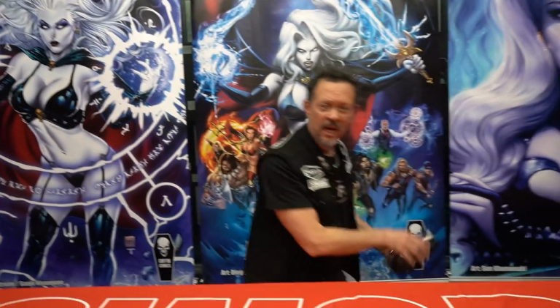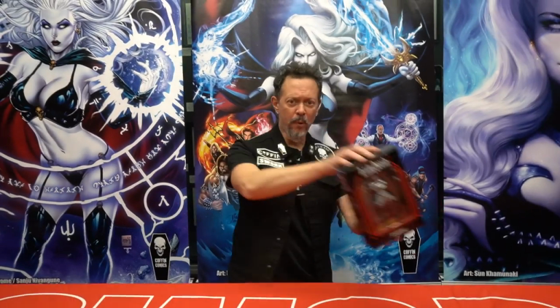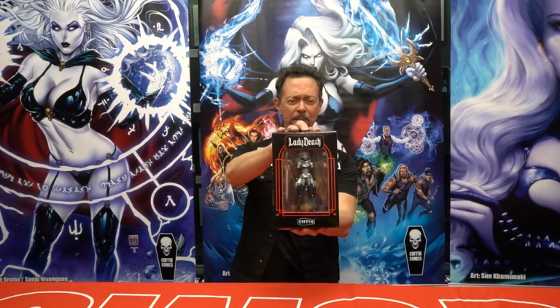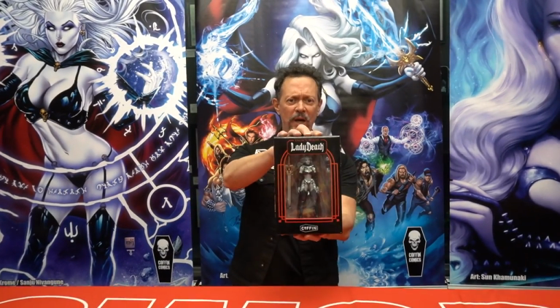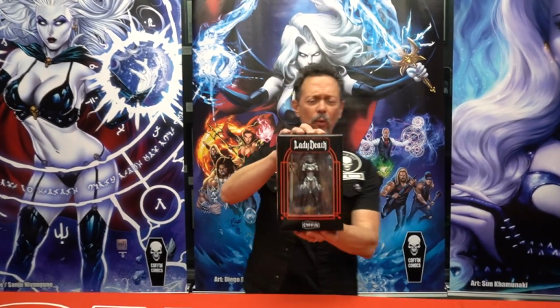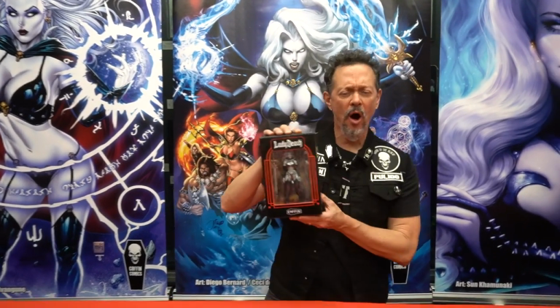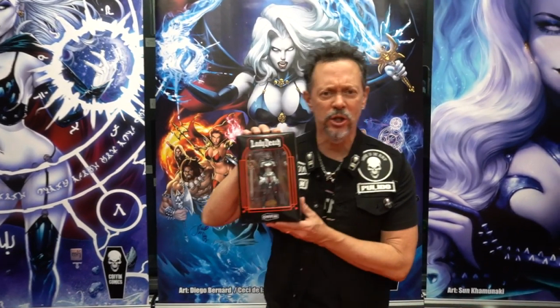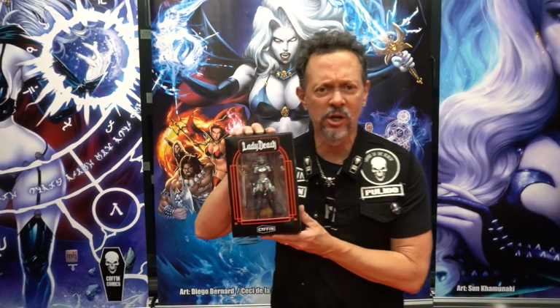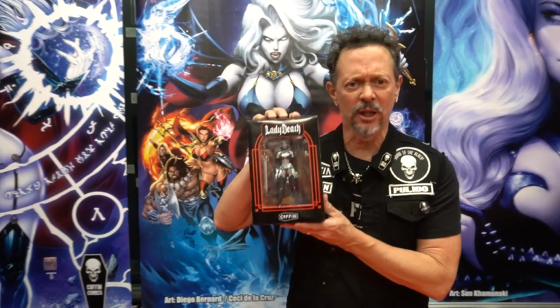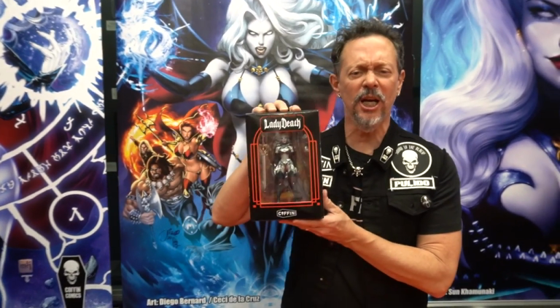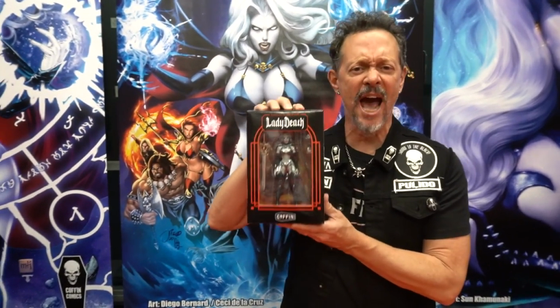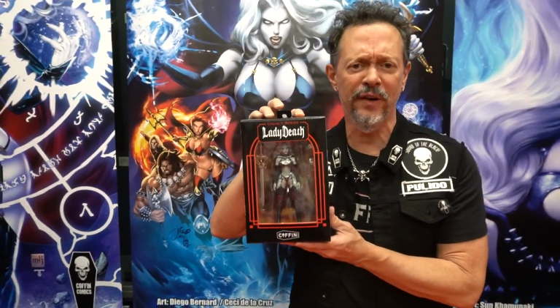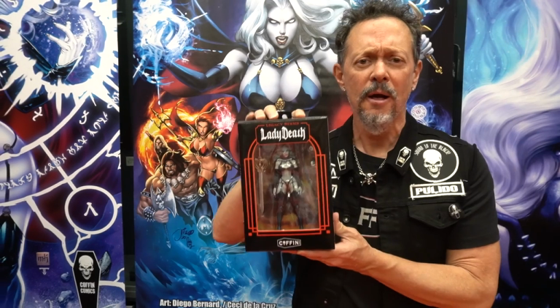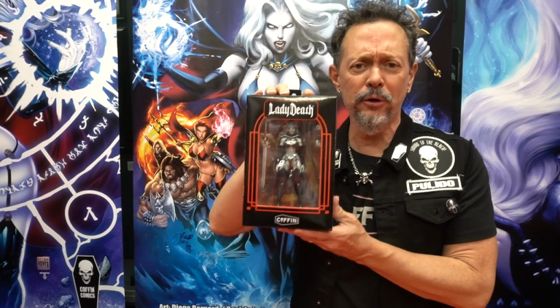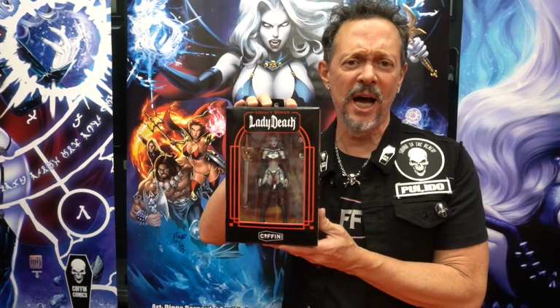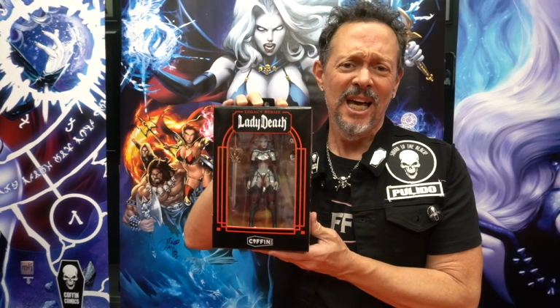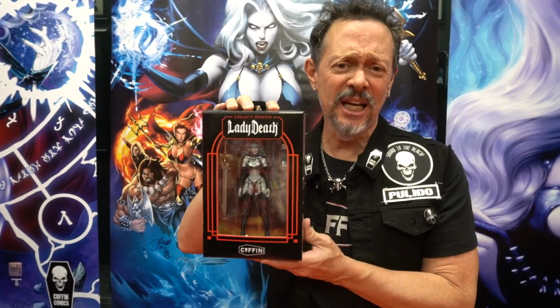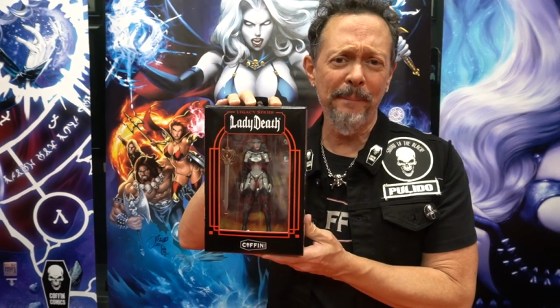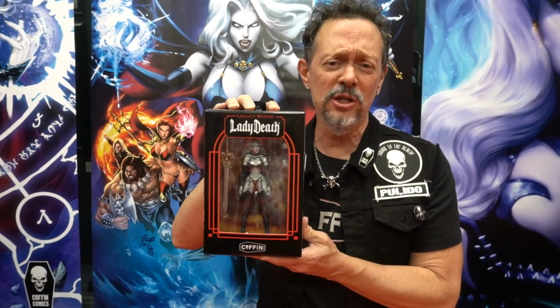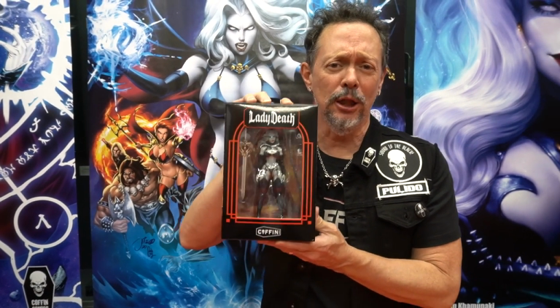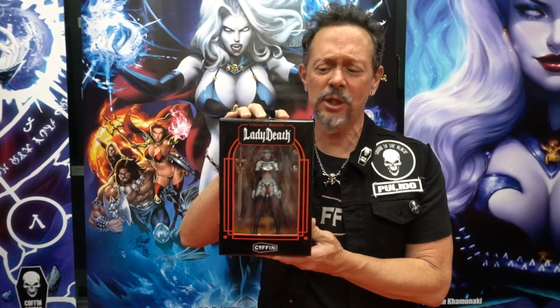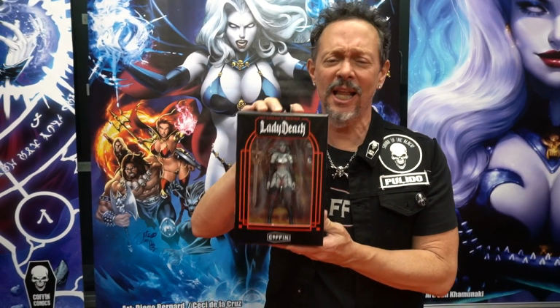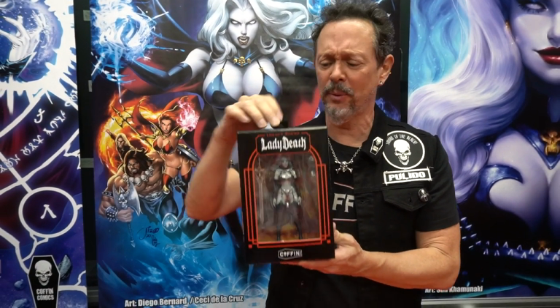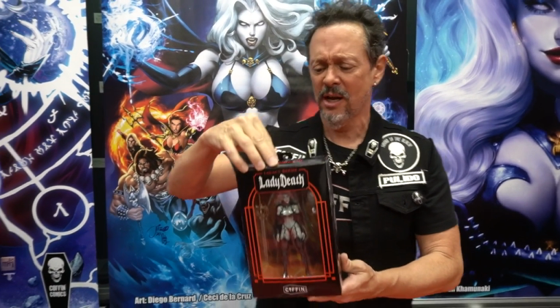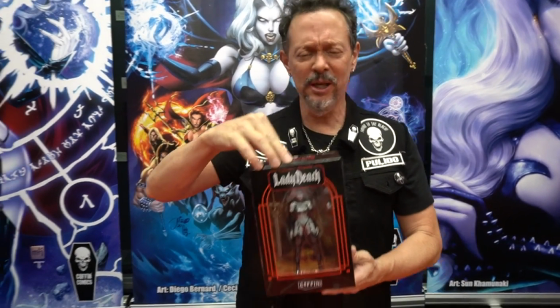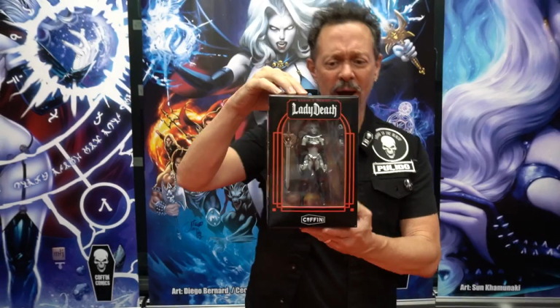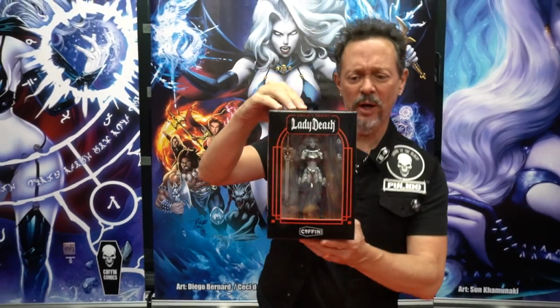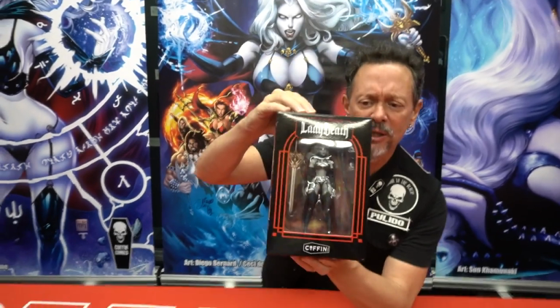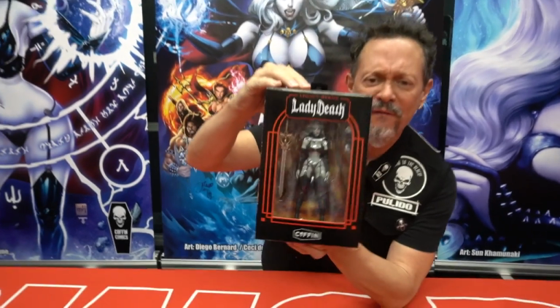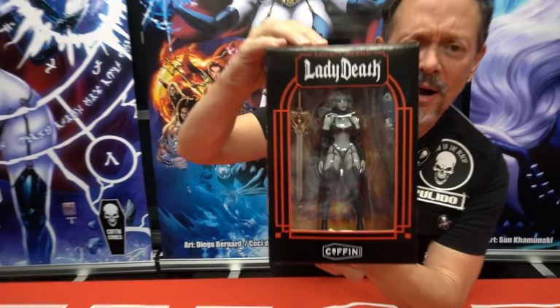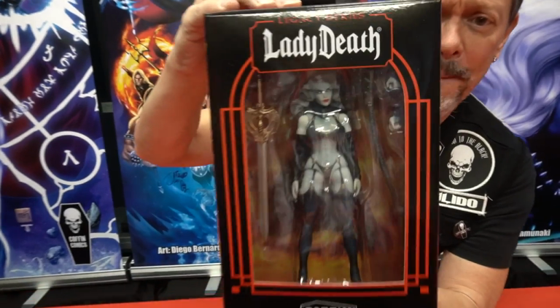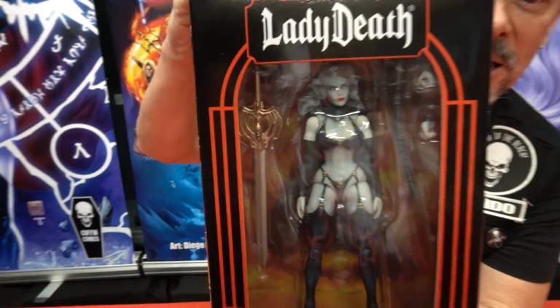It's your boy Brian Plano and here we are. She just came in — the Lady Death Action Figure produced by Executive Replicas and Loose Collectibles. Let me check it out. So here you go, let's feast your eyes on the box.